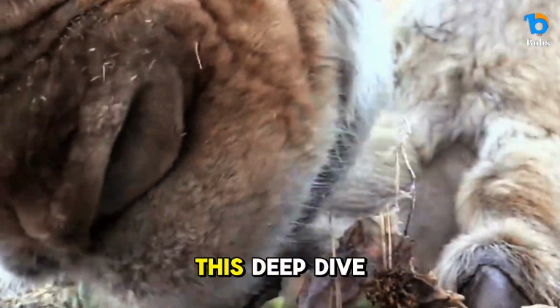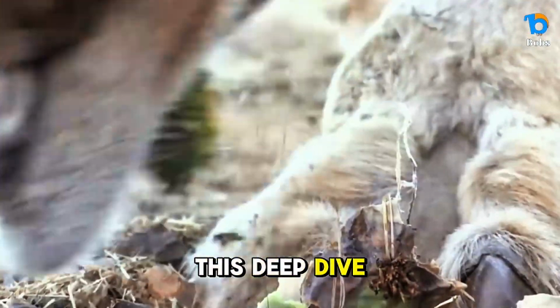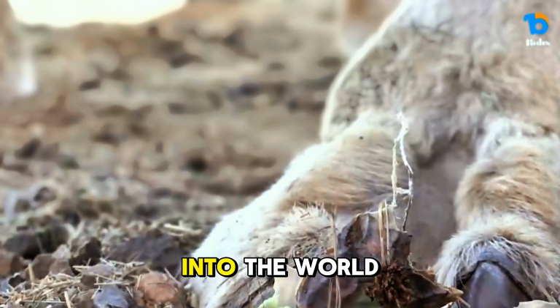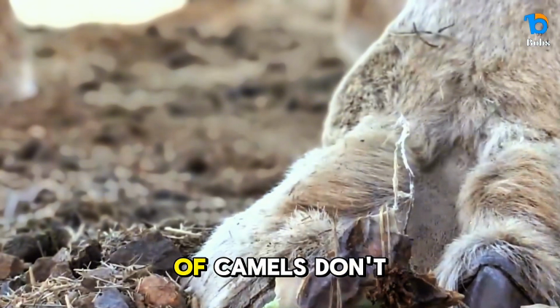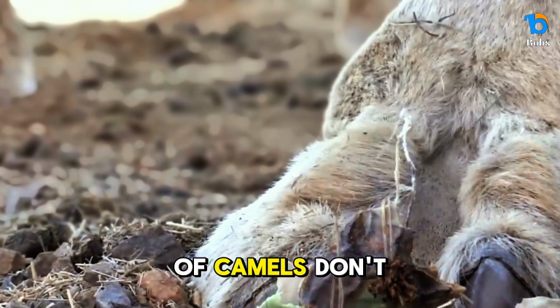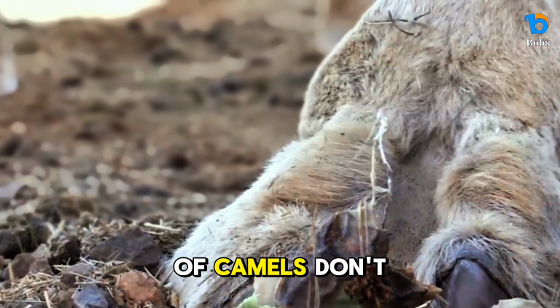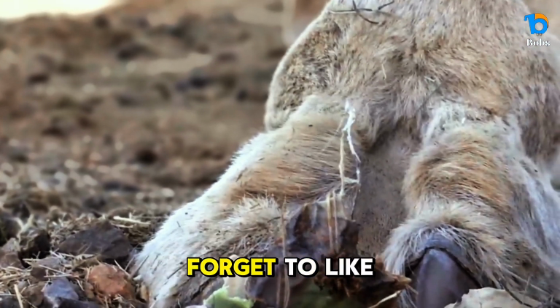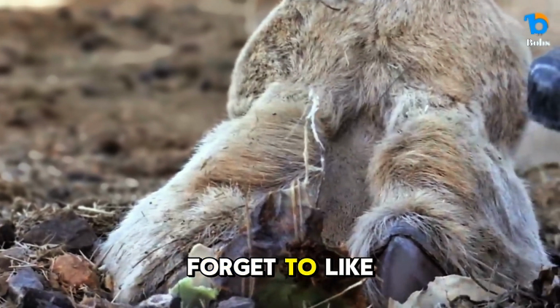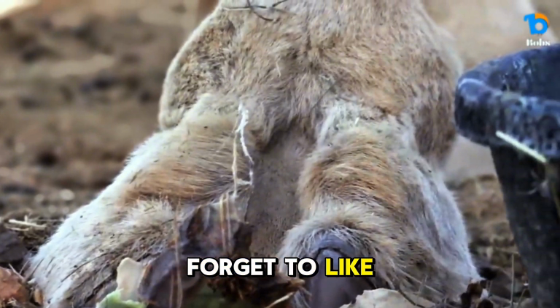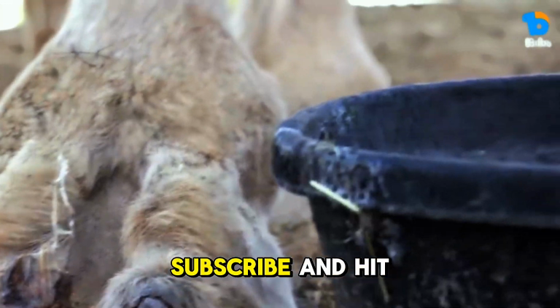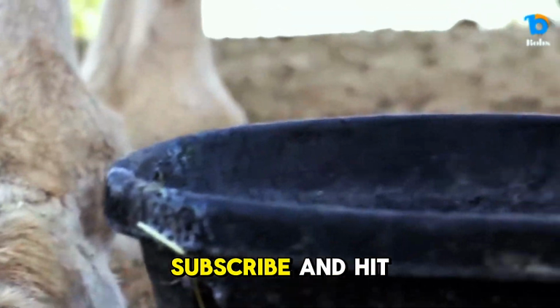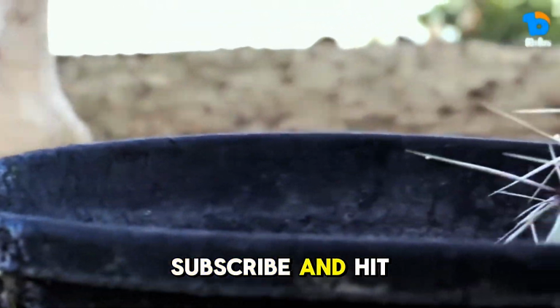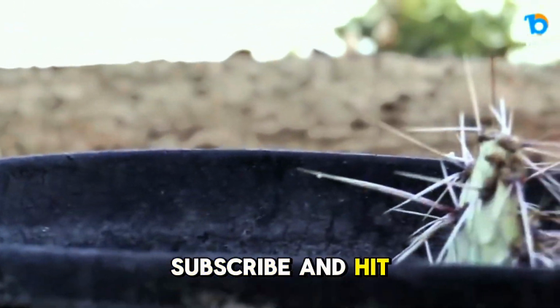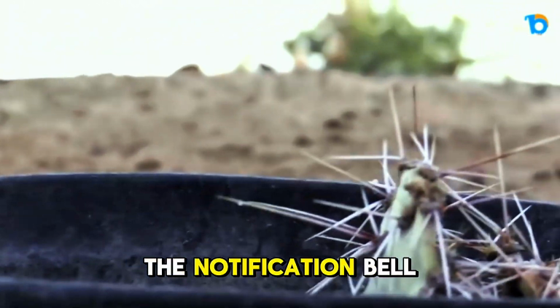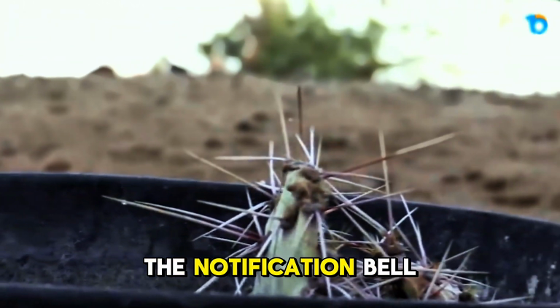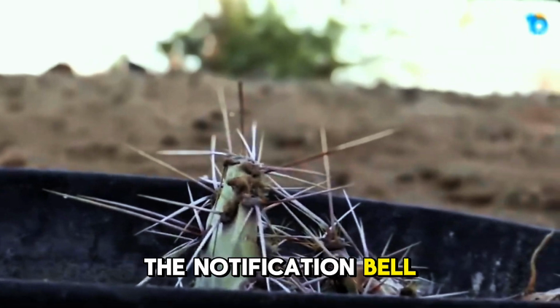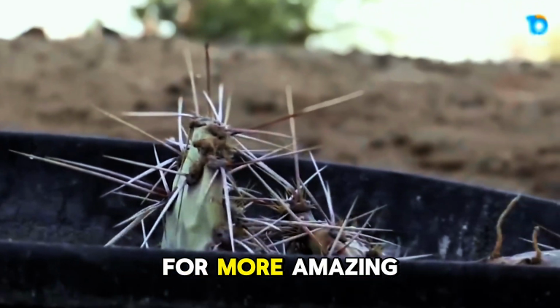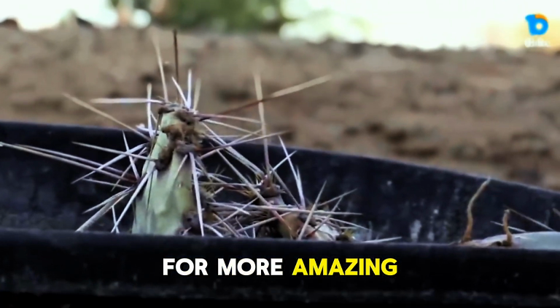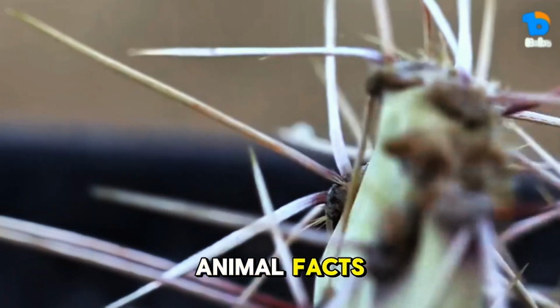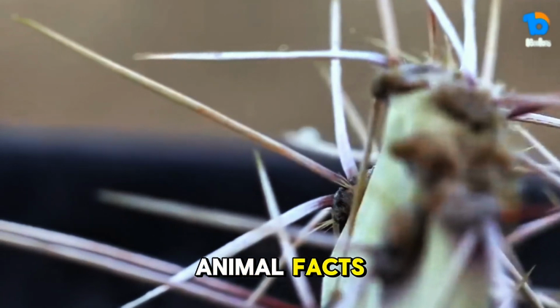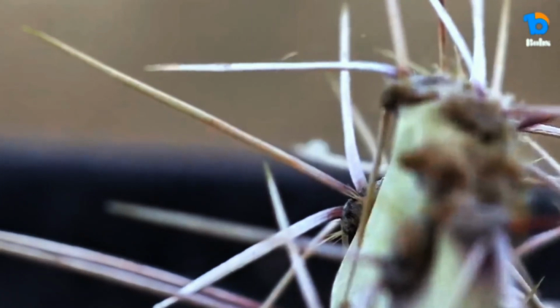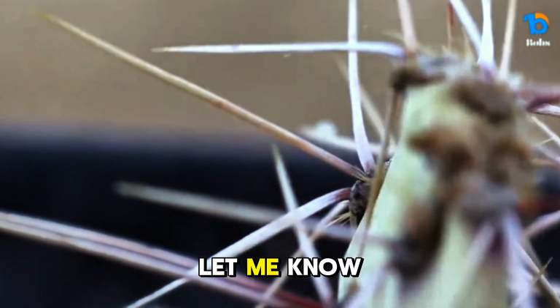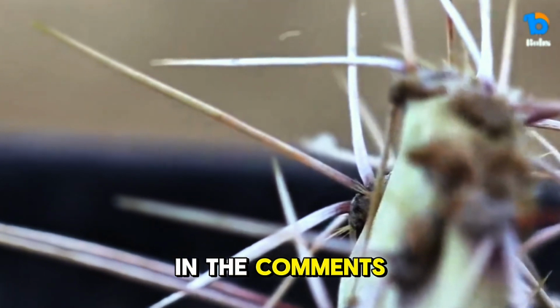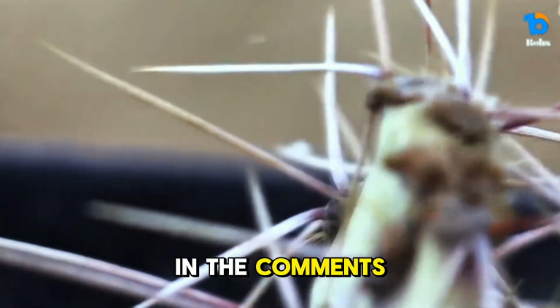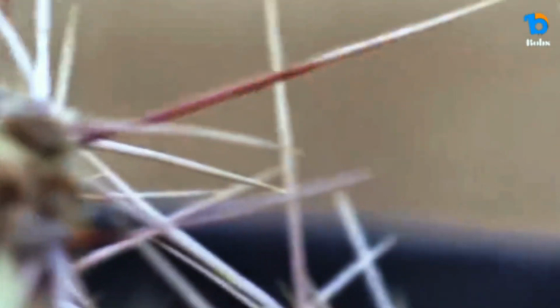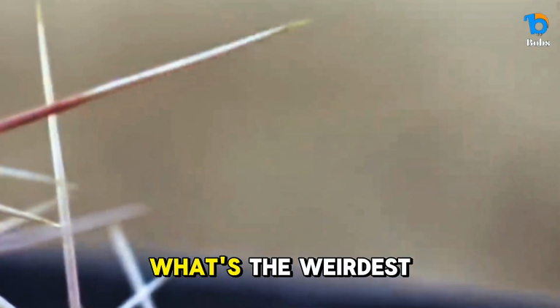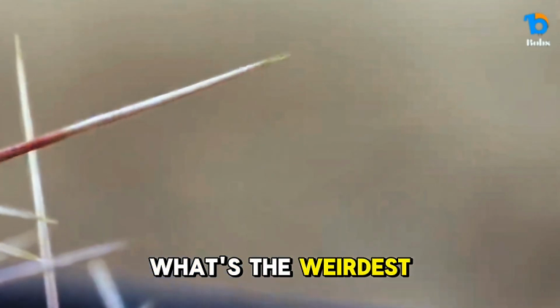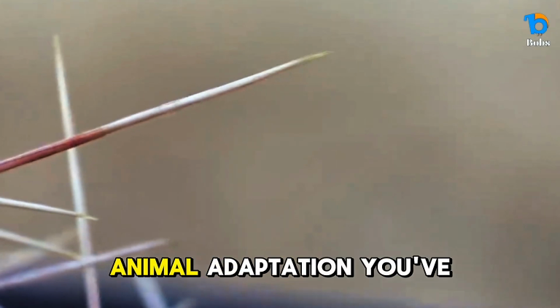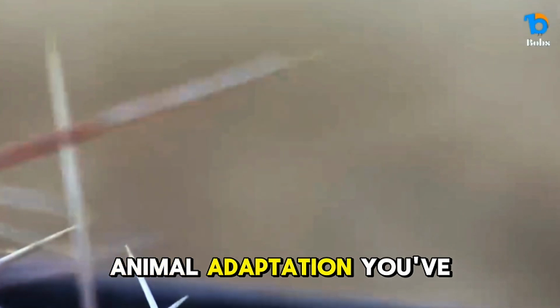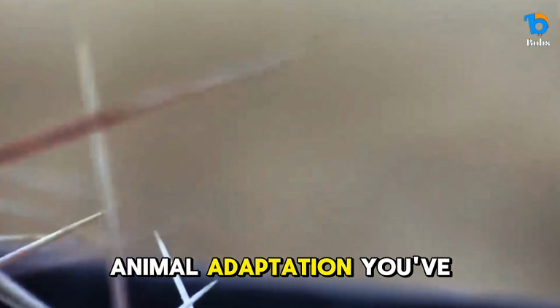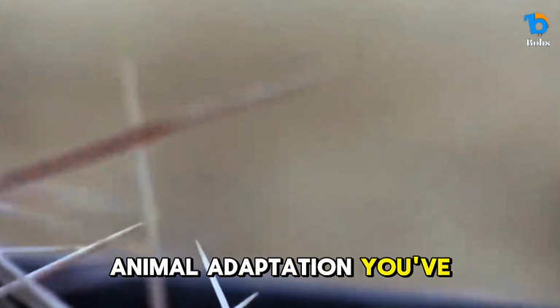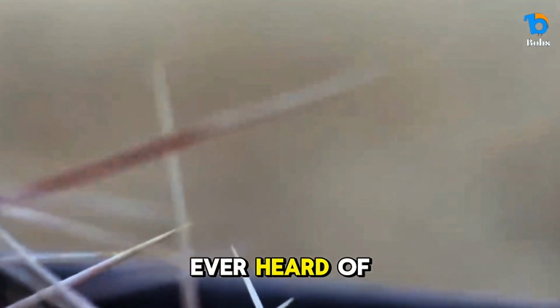If you enjoyed this deep dive into the world of camels, don't forget to like, subscribe, and hit the notification bell for more amazing animal facts. Let me know in the comments: what's the weirdest animal adaptation you've ever heard of?